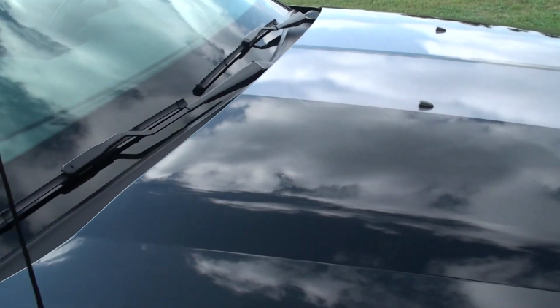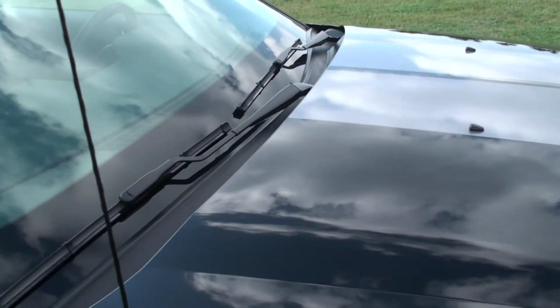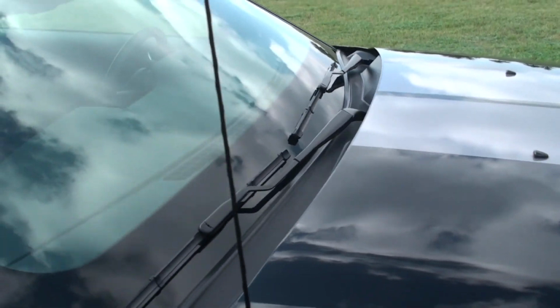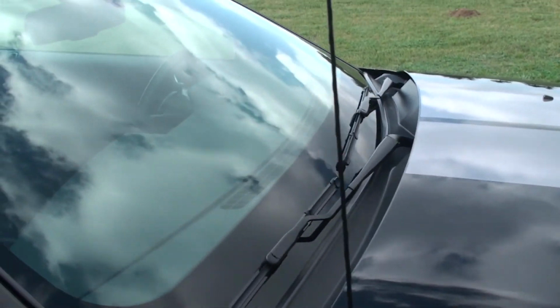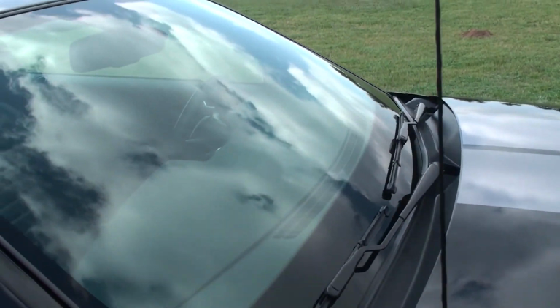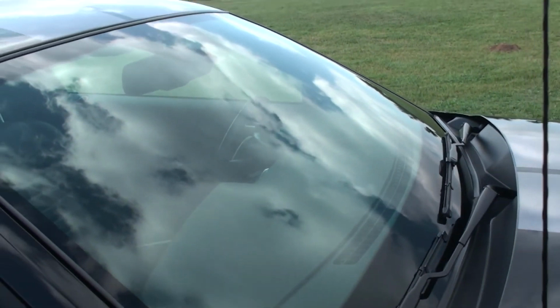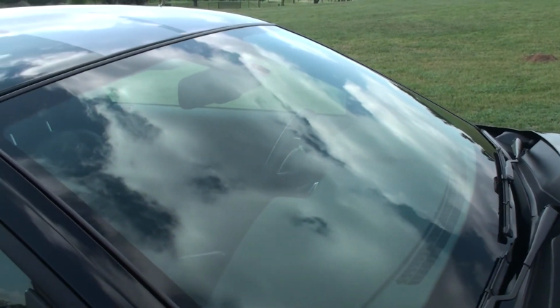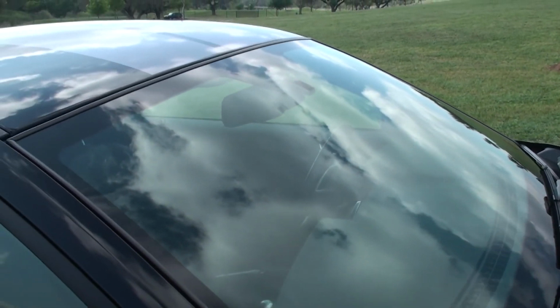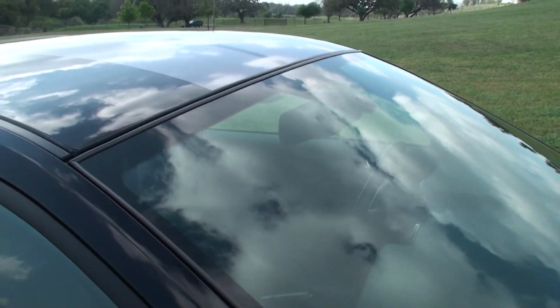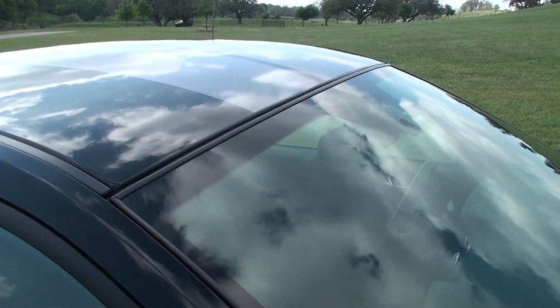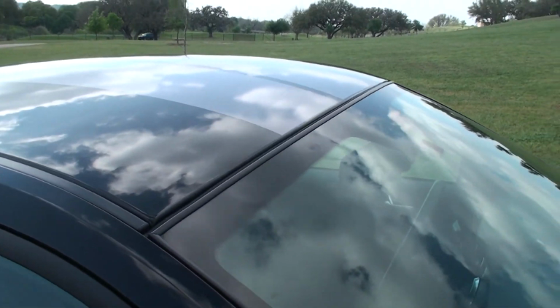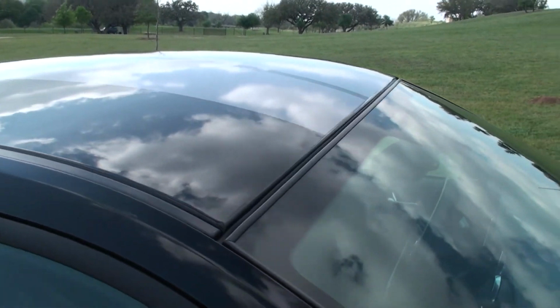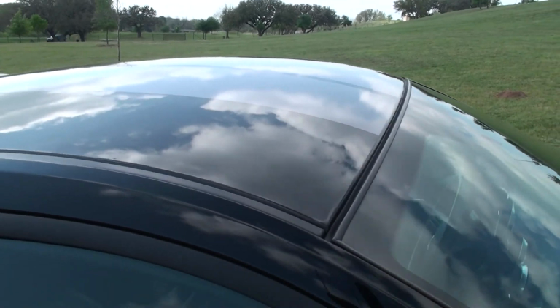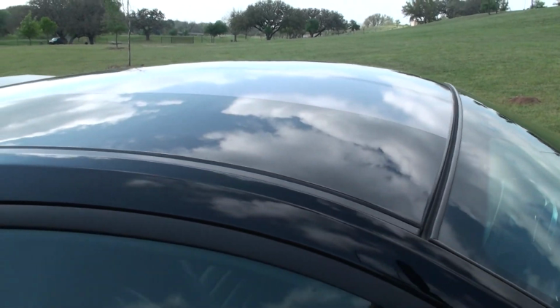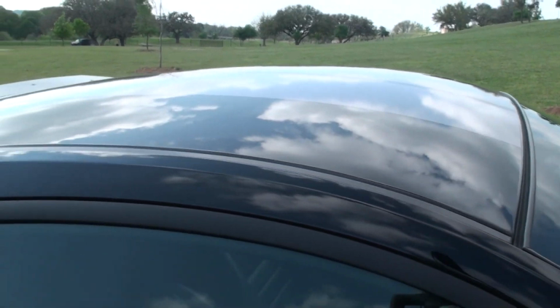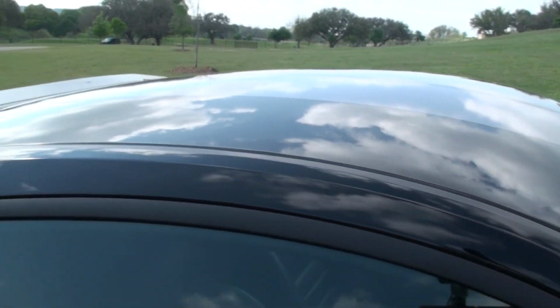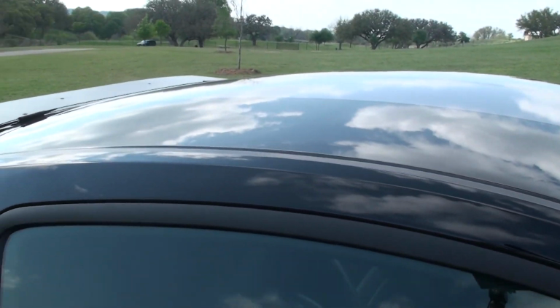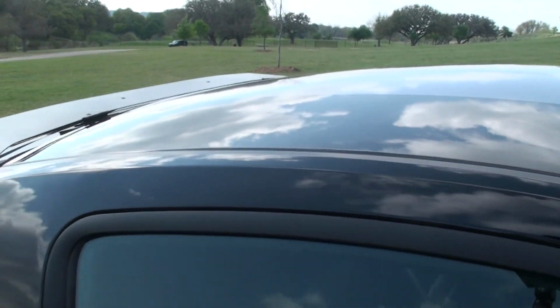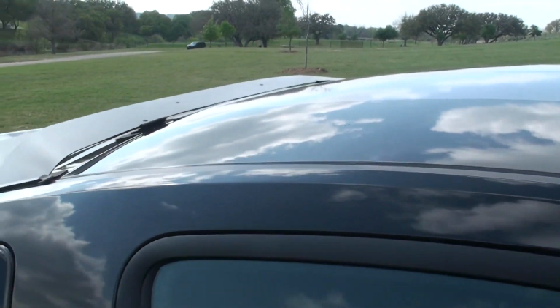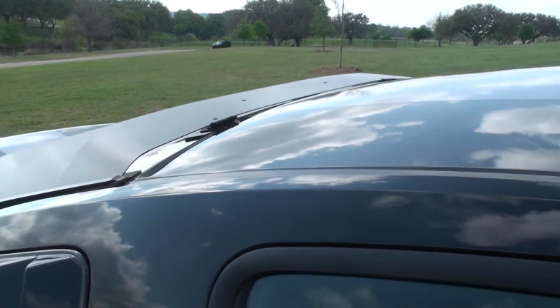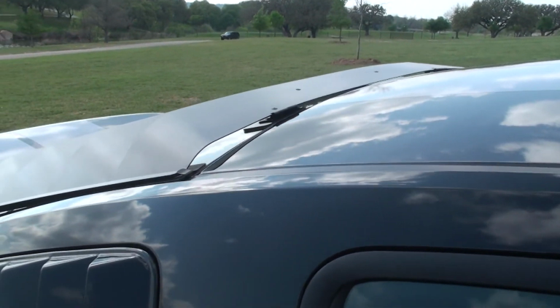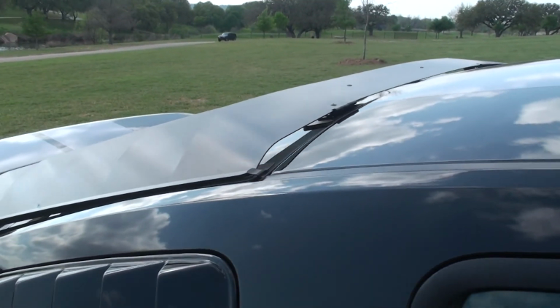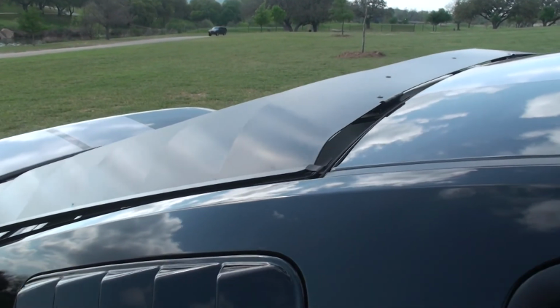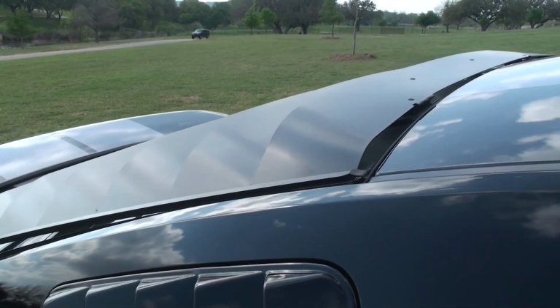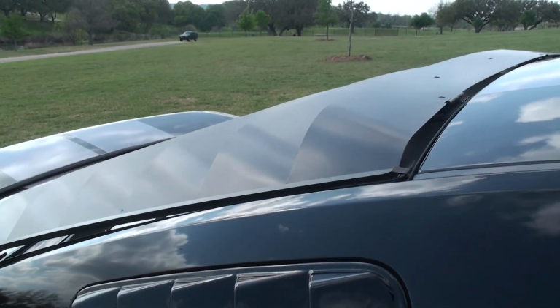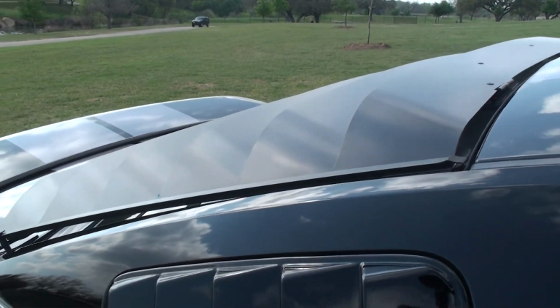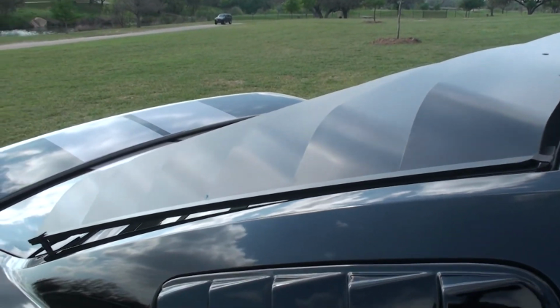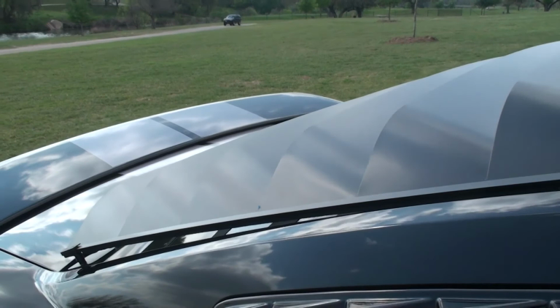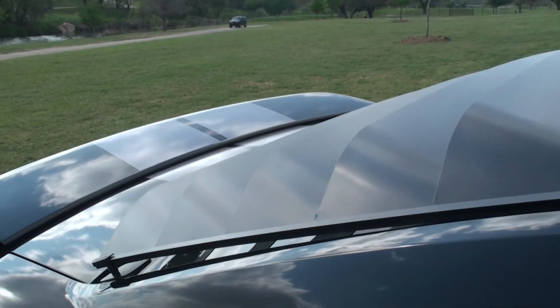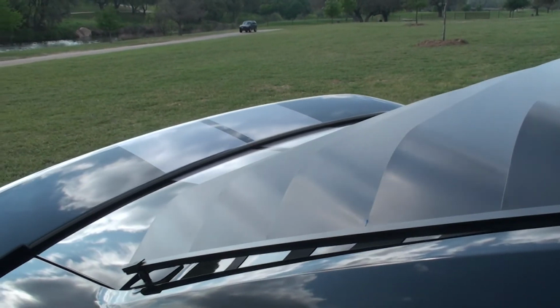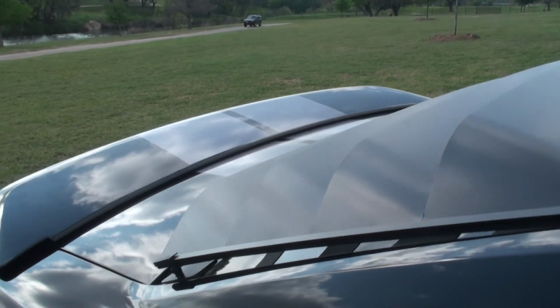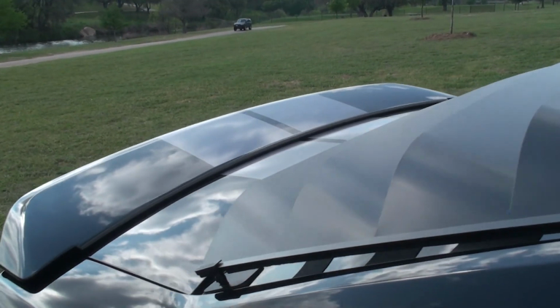The torque is 450 foot-pounds. The transmission is a T56 6-speed manual. Final drive is 3.31.